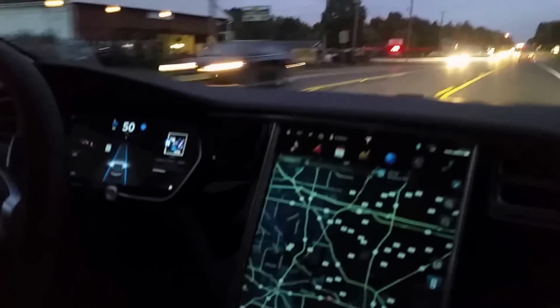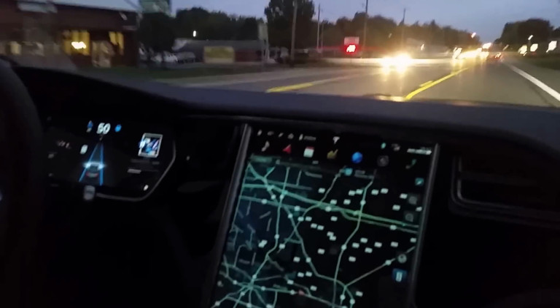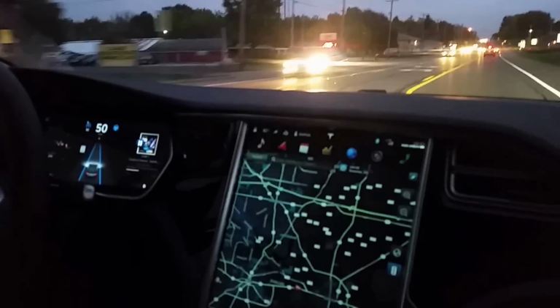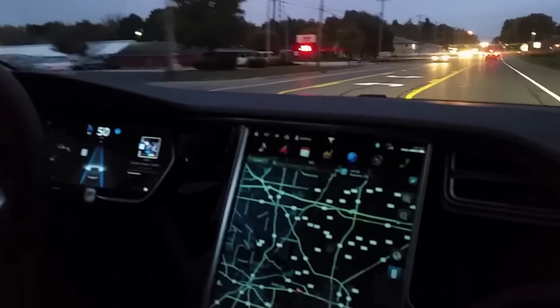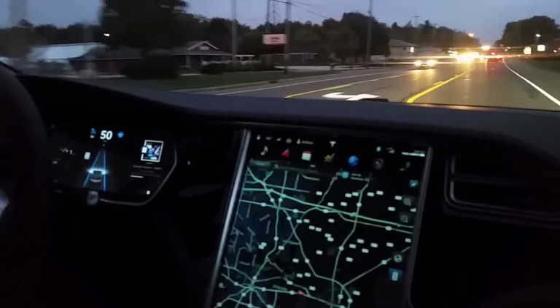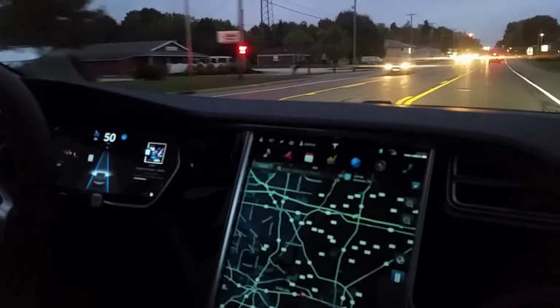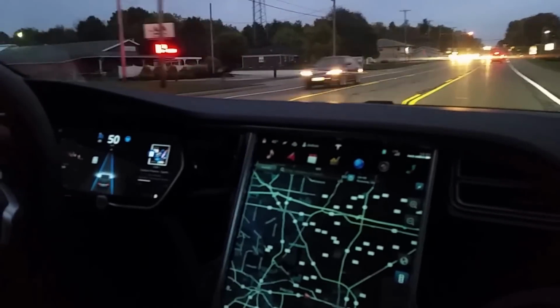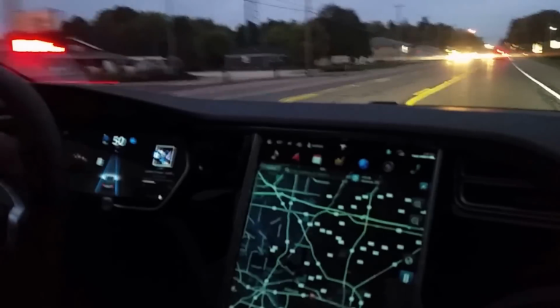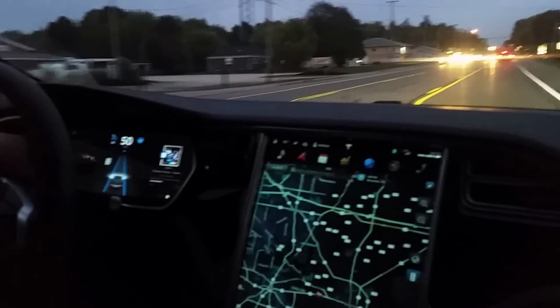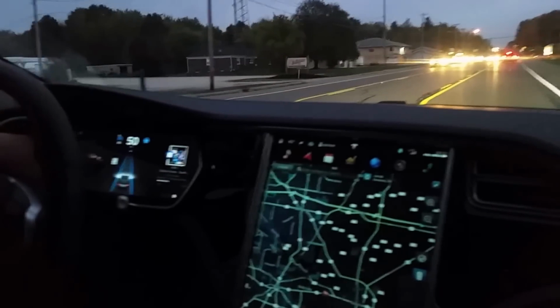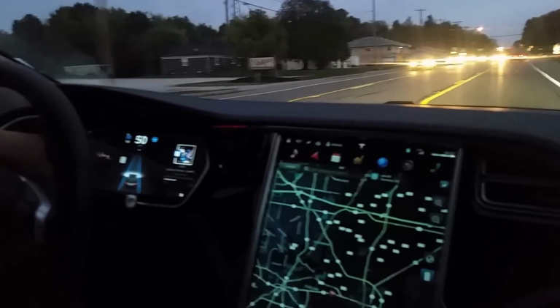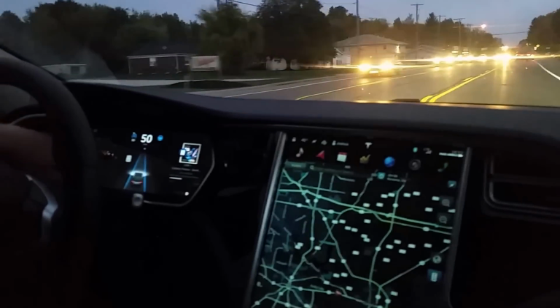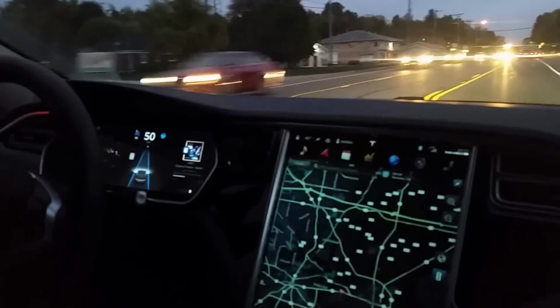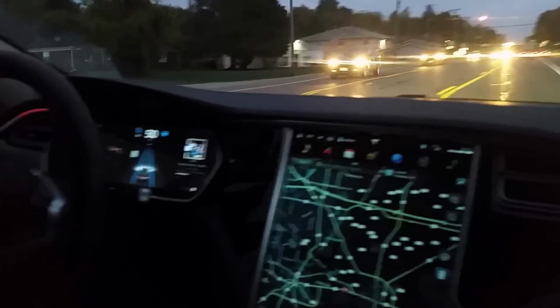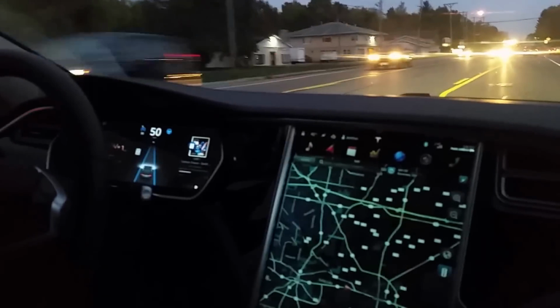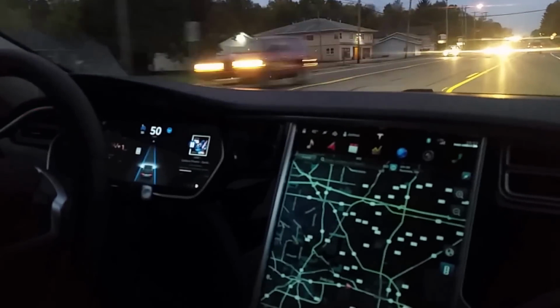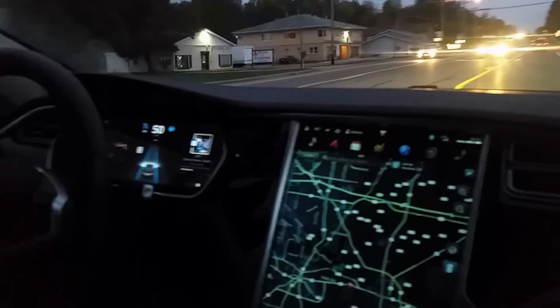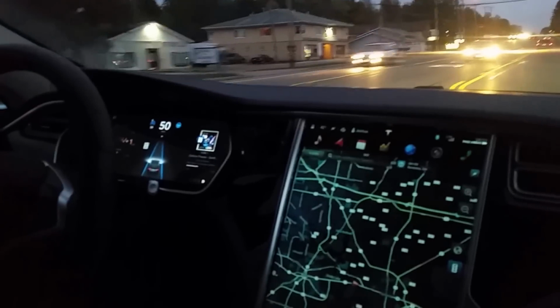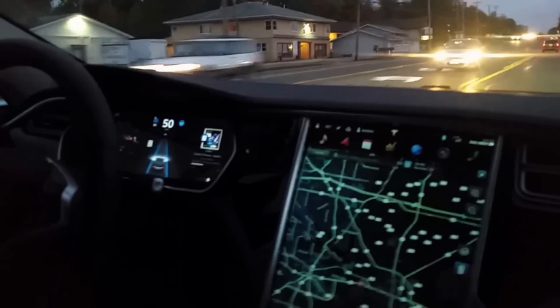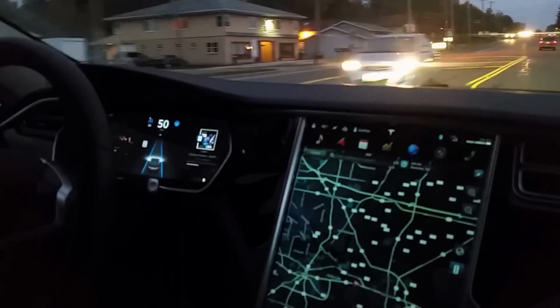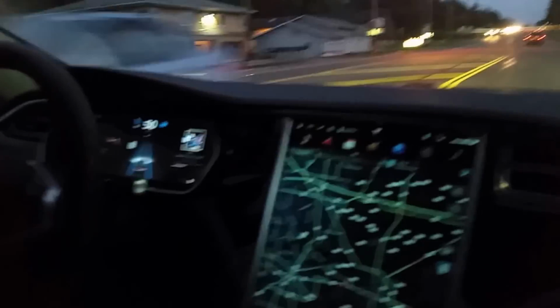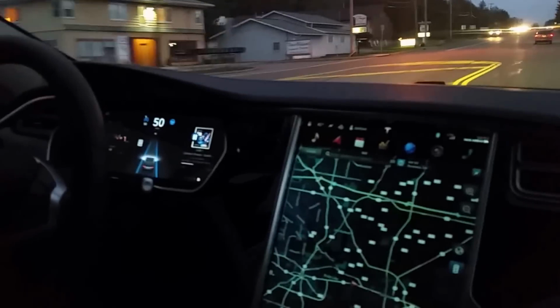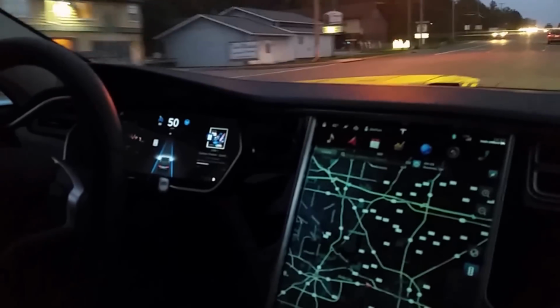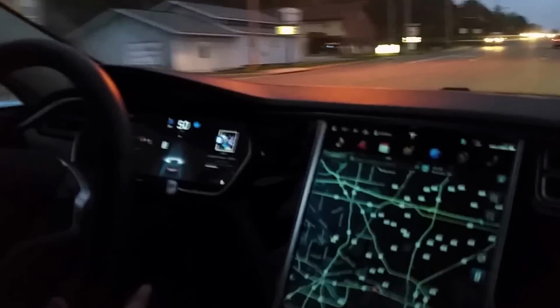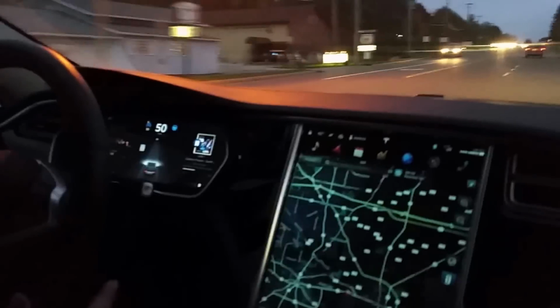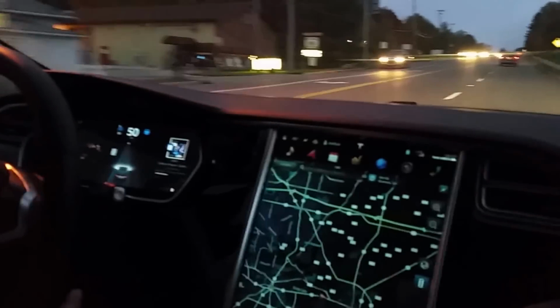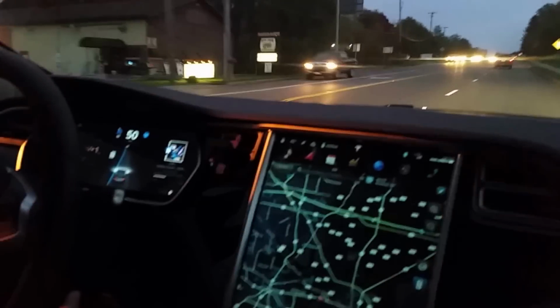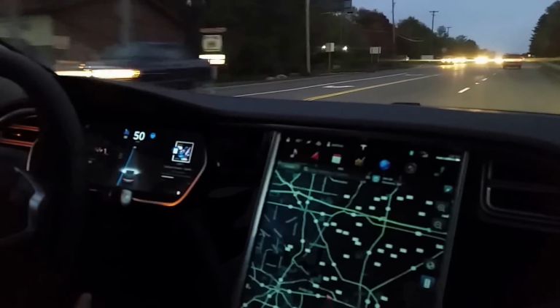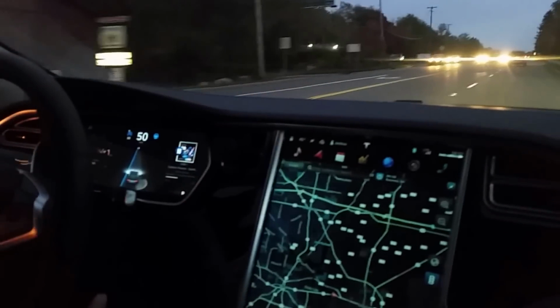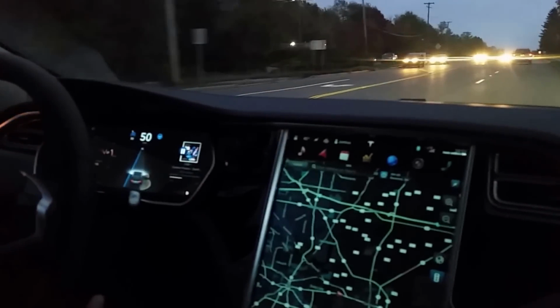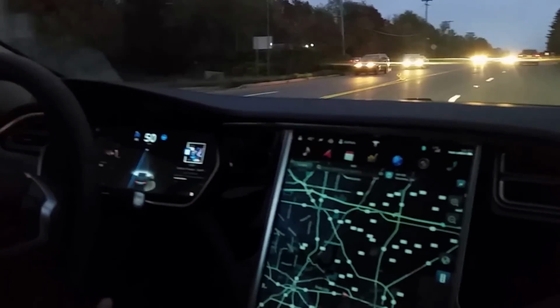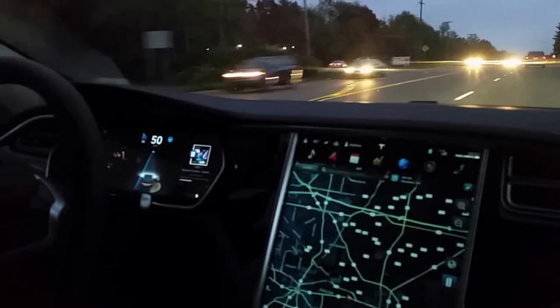But when we come up to a speed change, it's going to change the indicator here. And if it goes down, it will bong at me to let me know that I'm above my rated speed, but it's not going to change my speed.